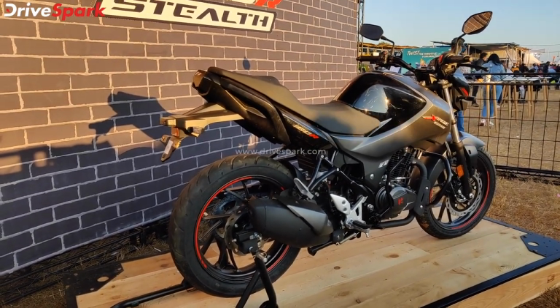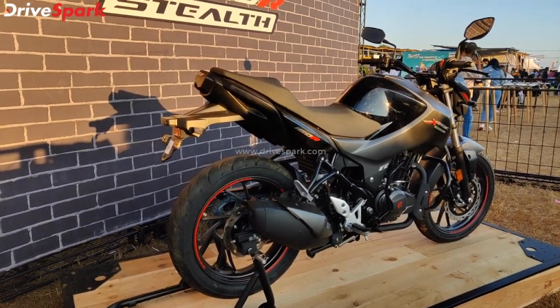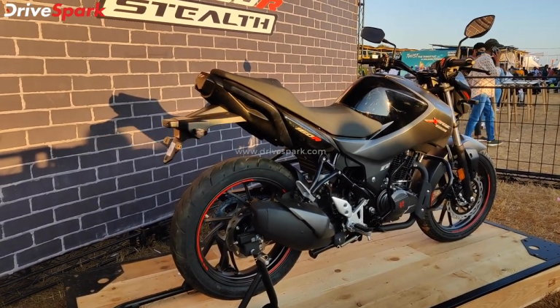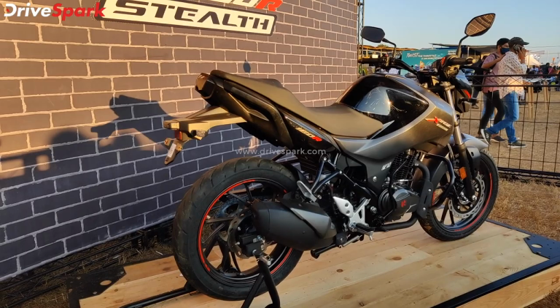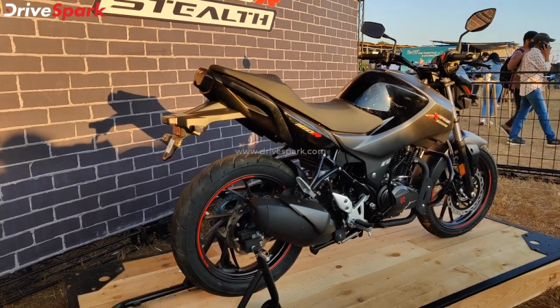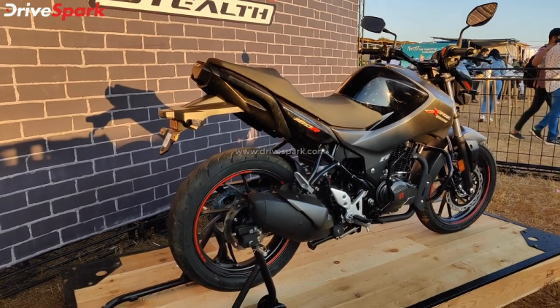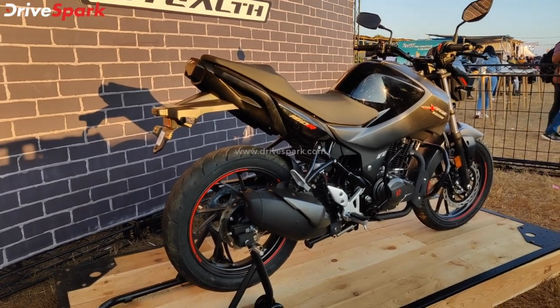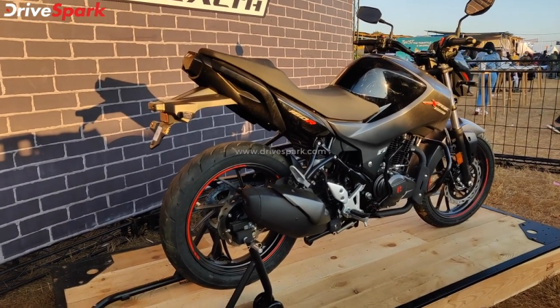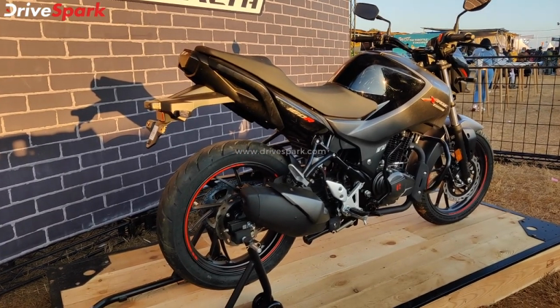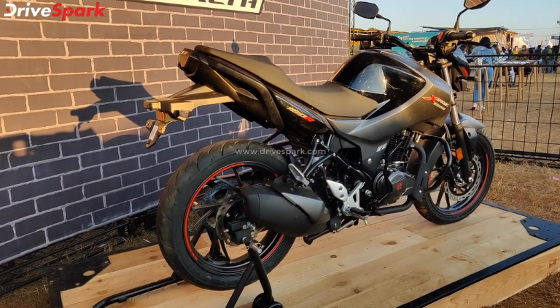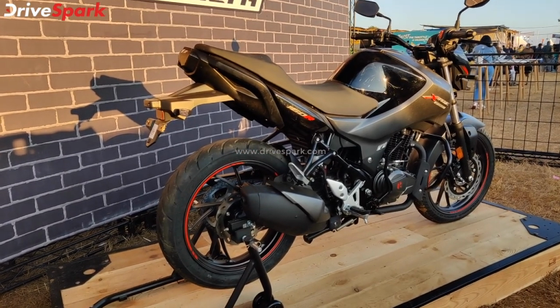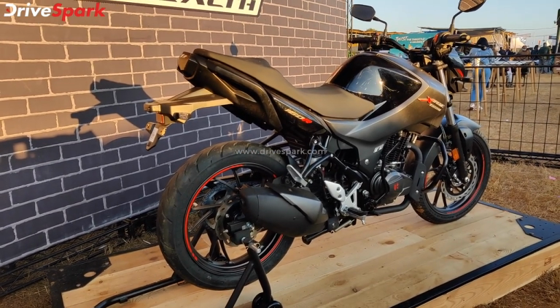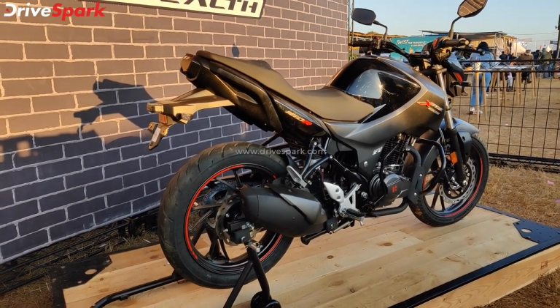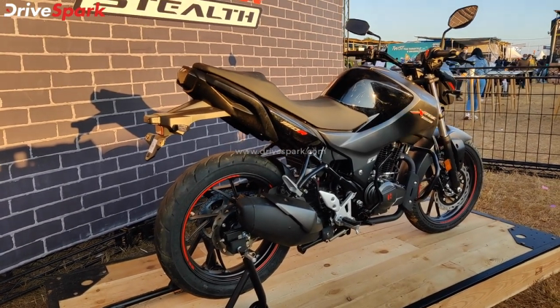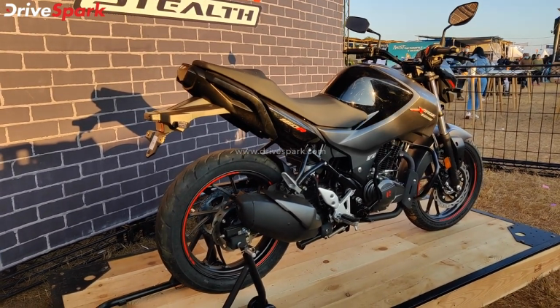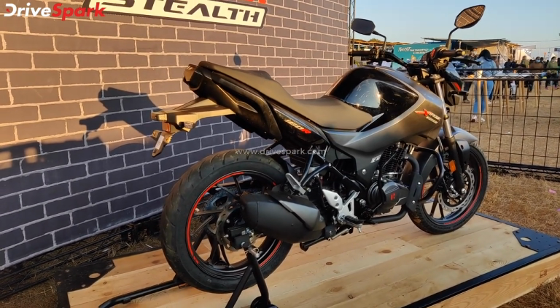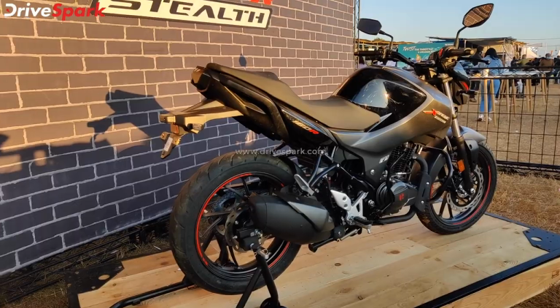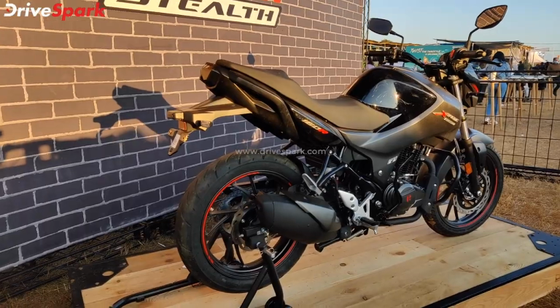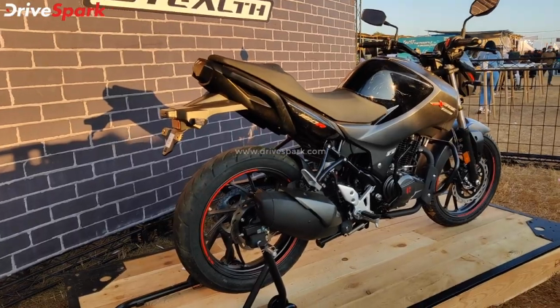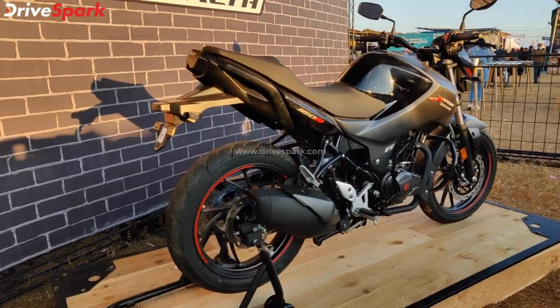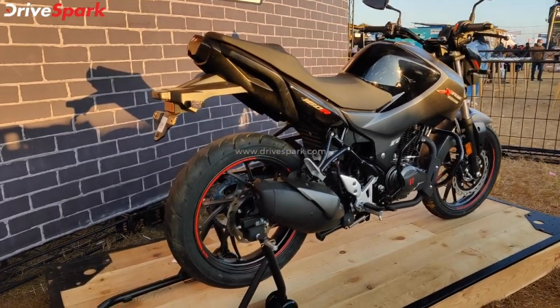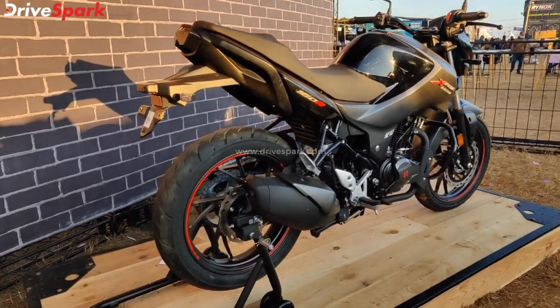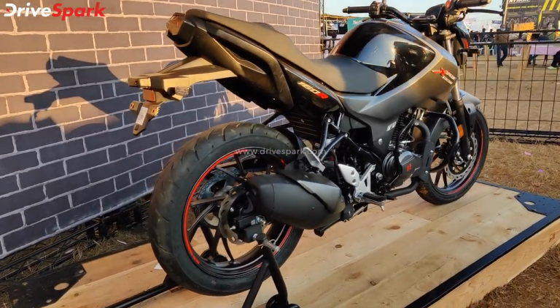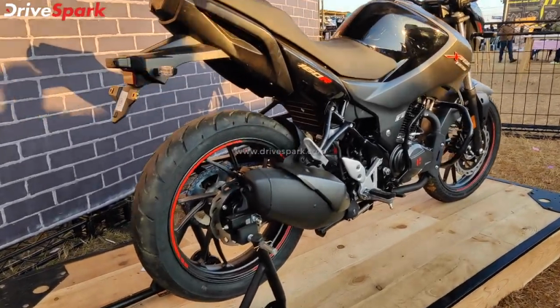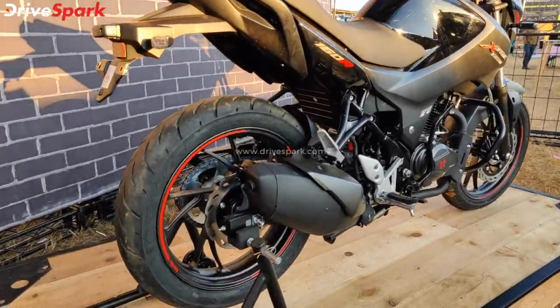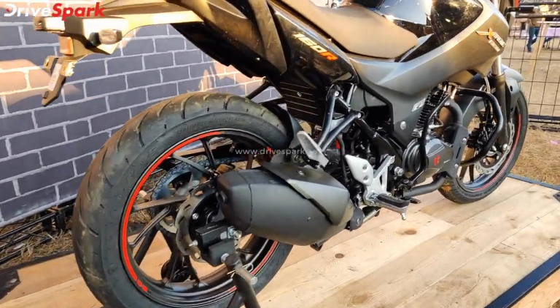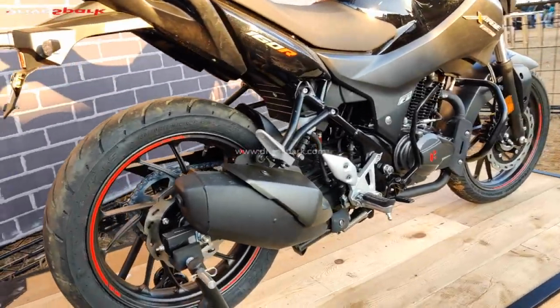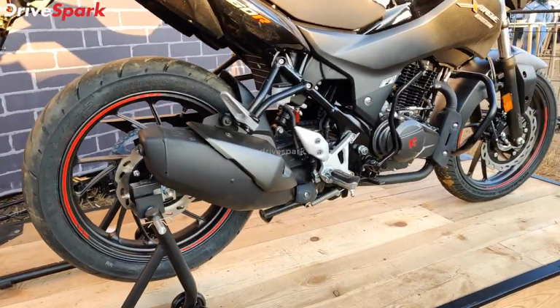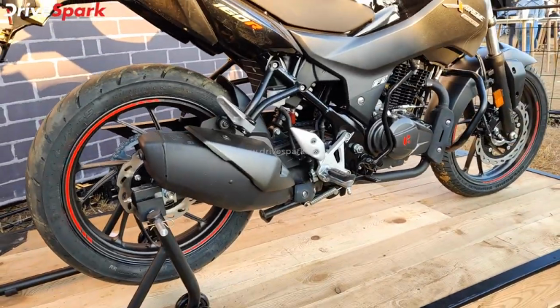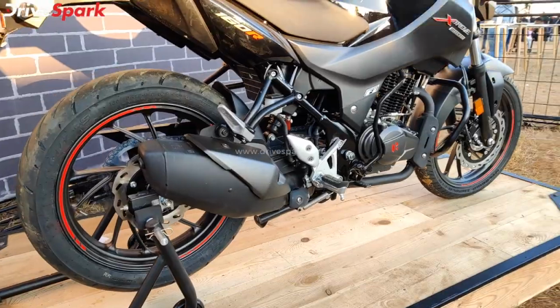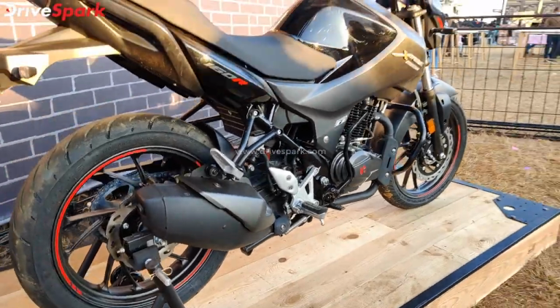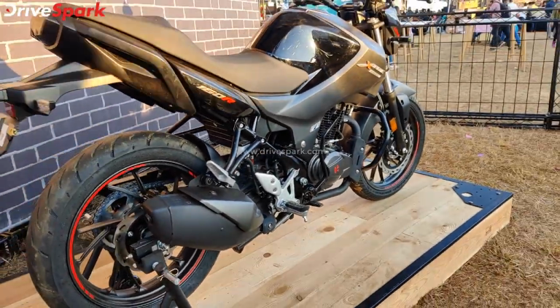There are not many mechanical changes — the engine, gearboxes, and suspension are all the same. There are front and rear disc brakes and single-channel ABS.